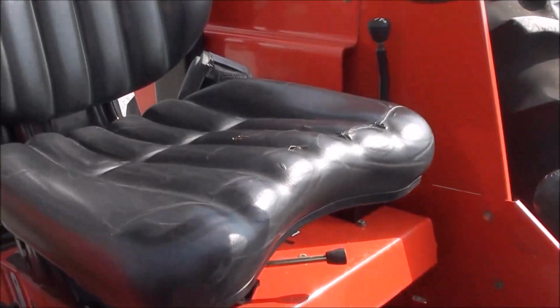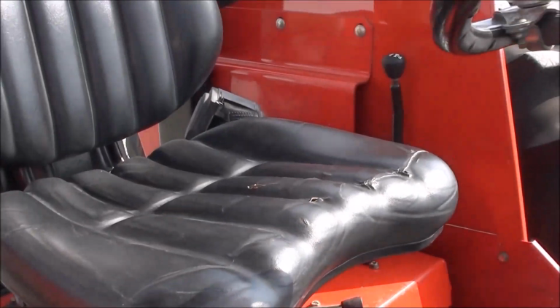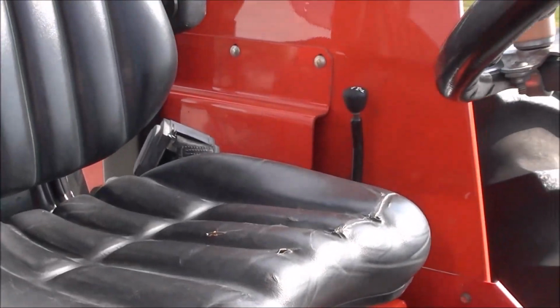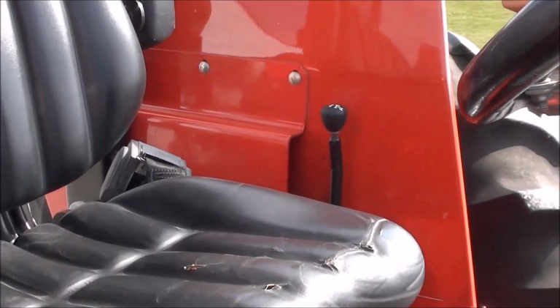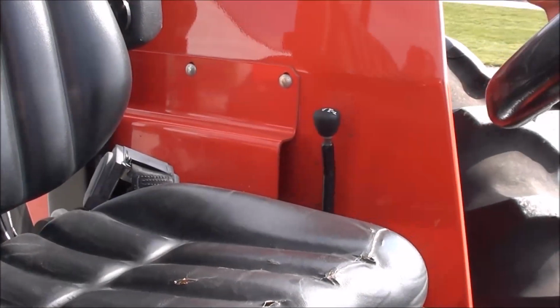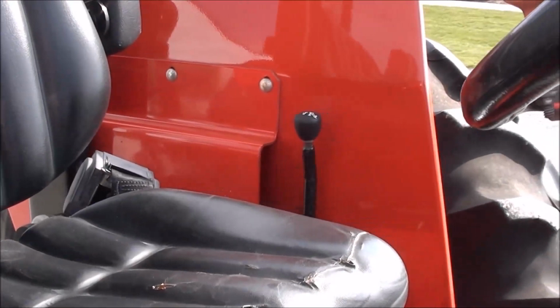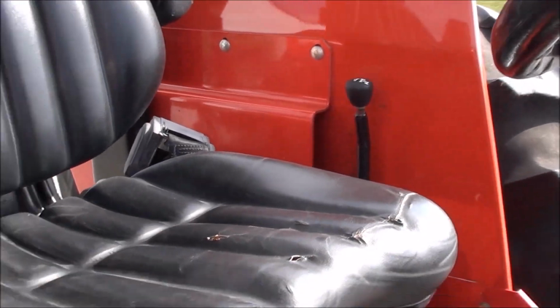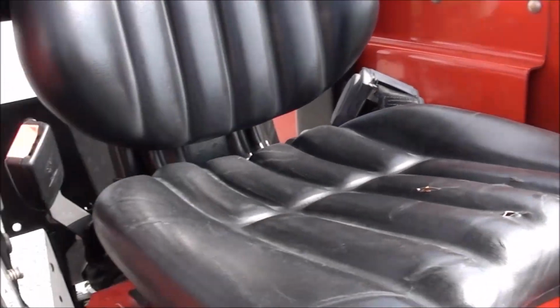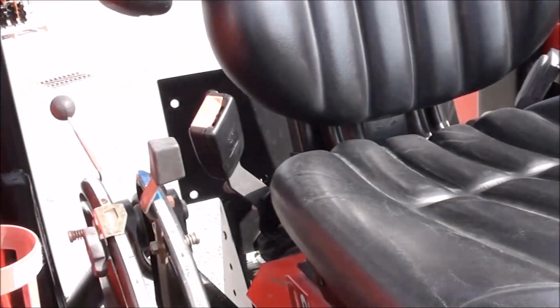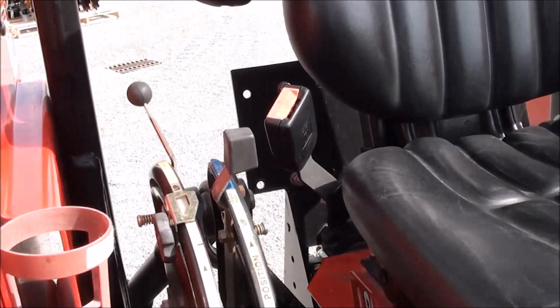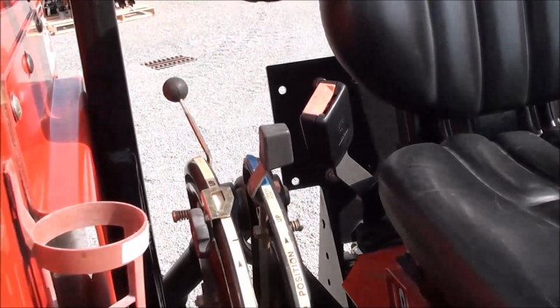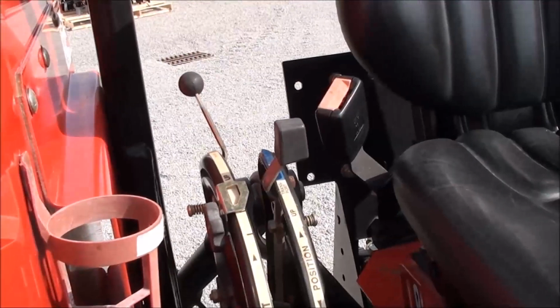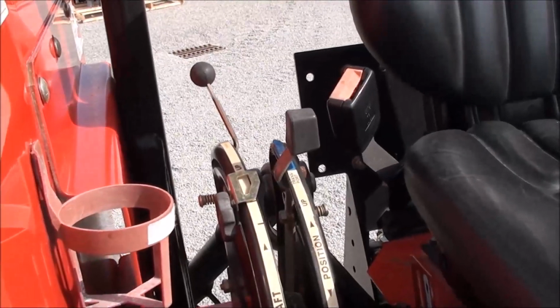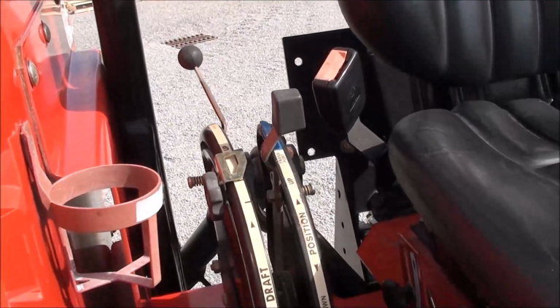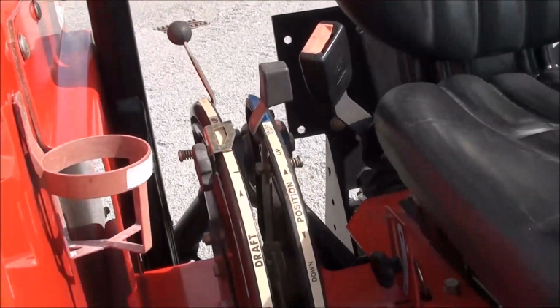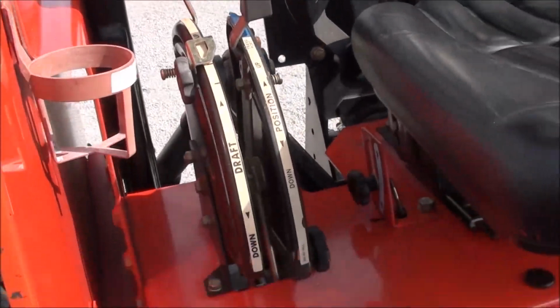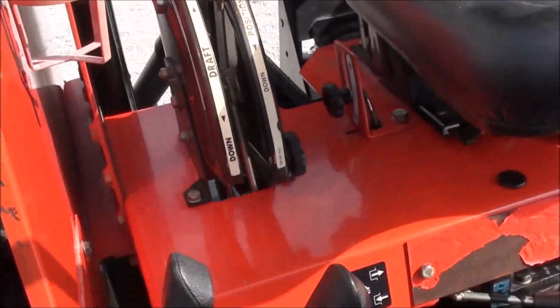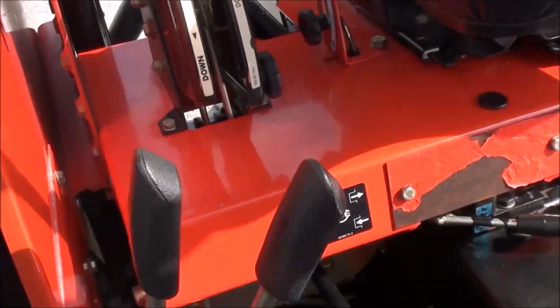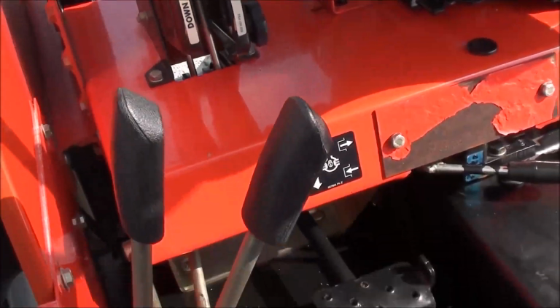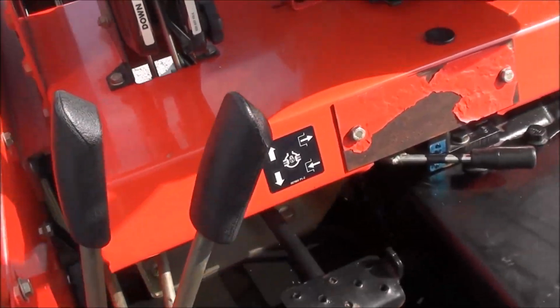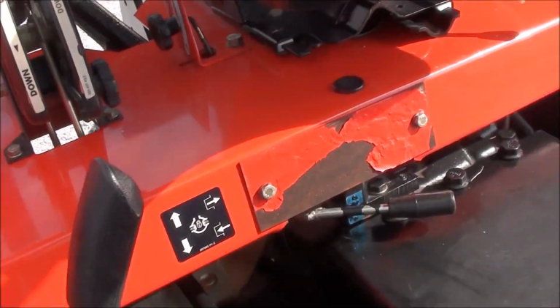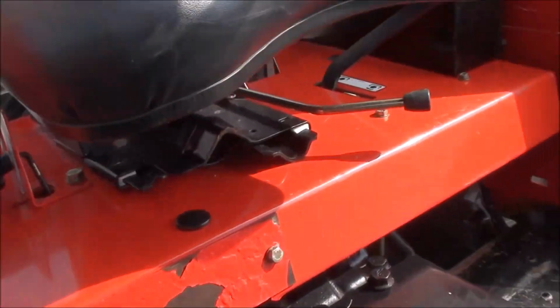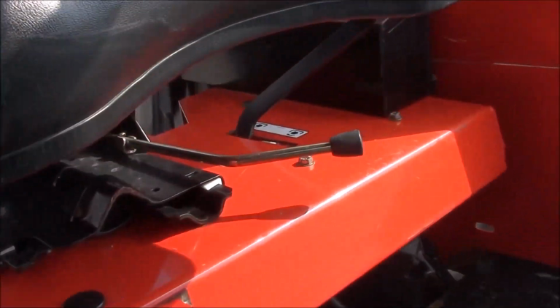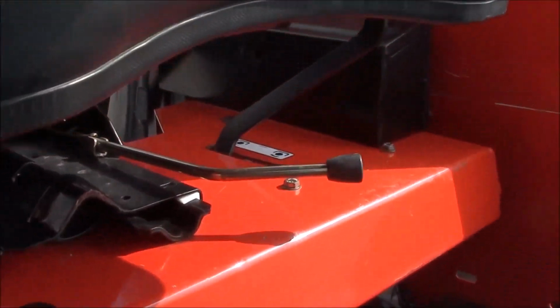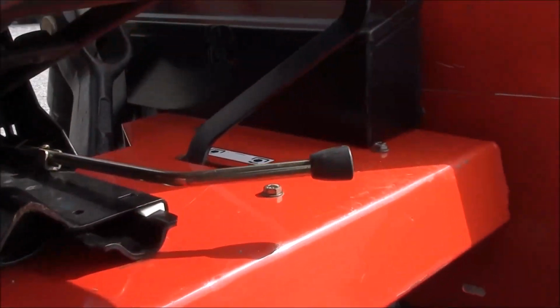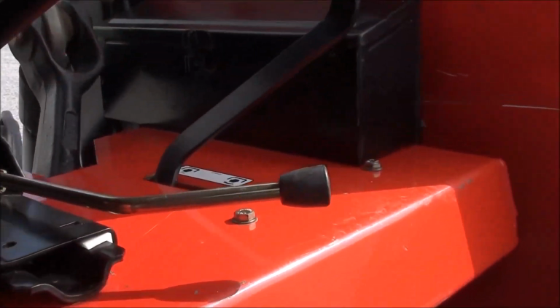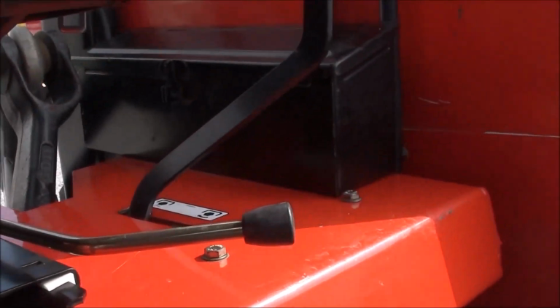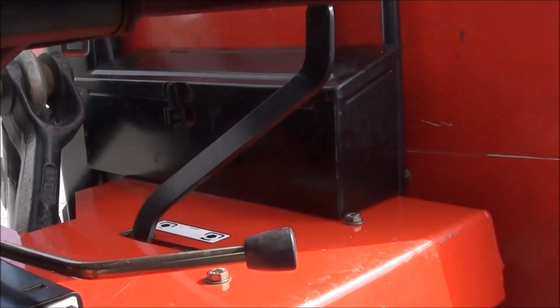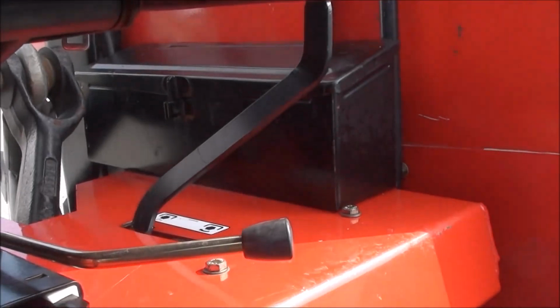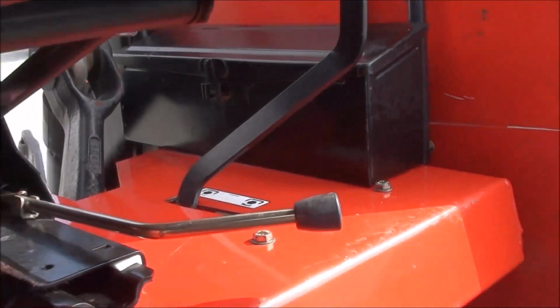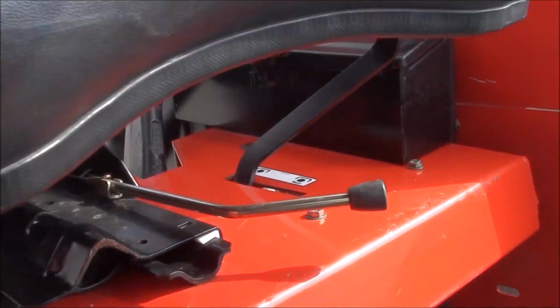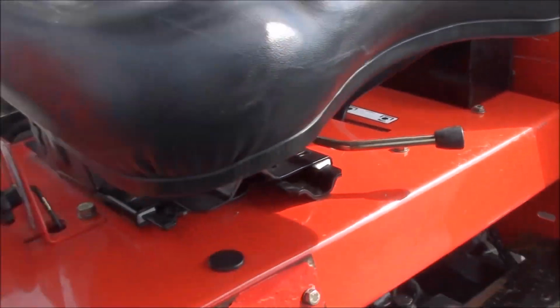Four-wheel drive engagement is there to the left of the seat. You also have your hydraulic and three-point controls. PTO is over there beside the seat as well.